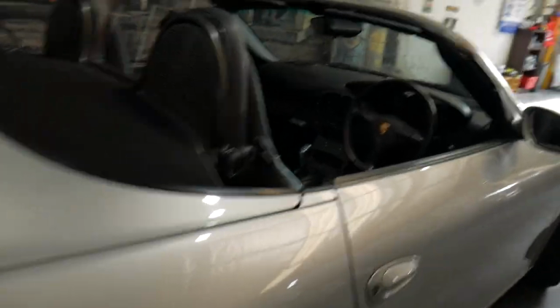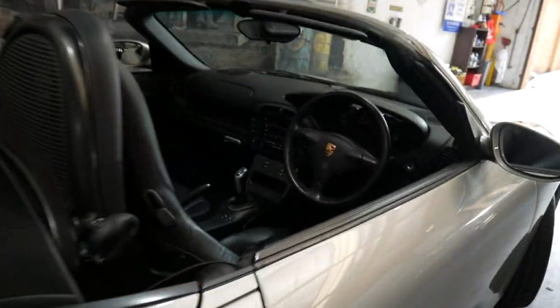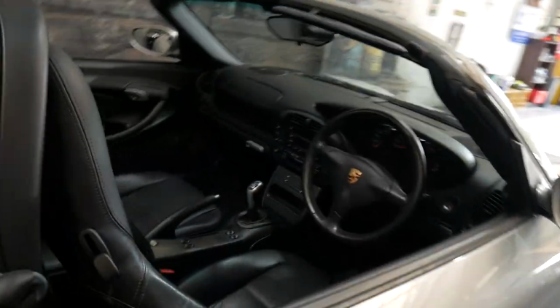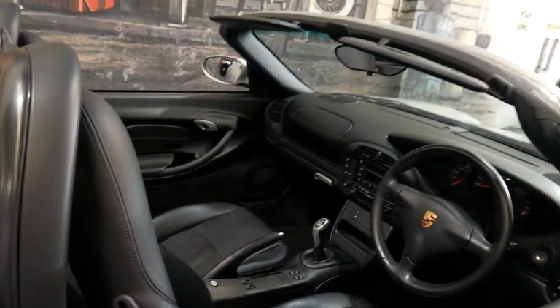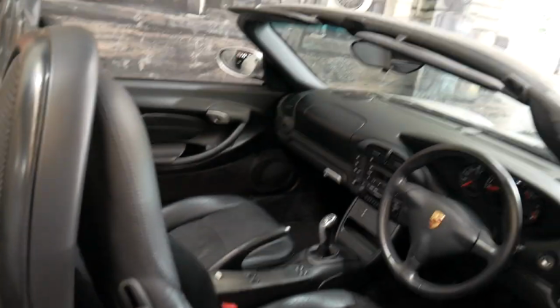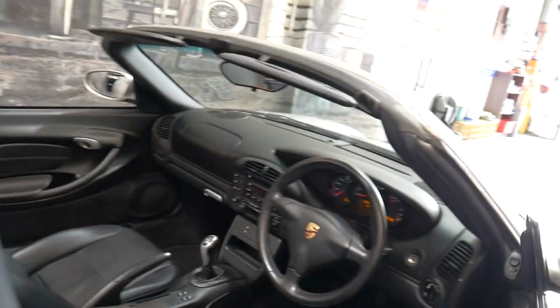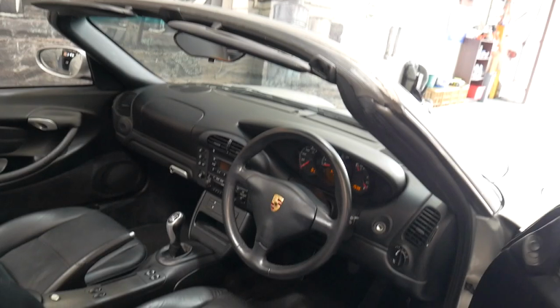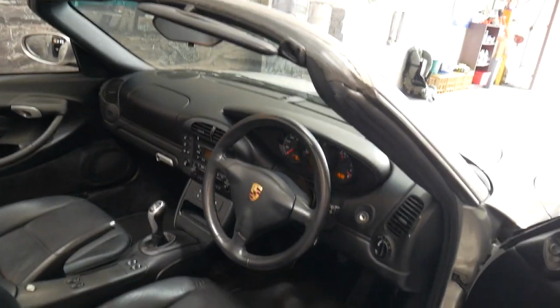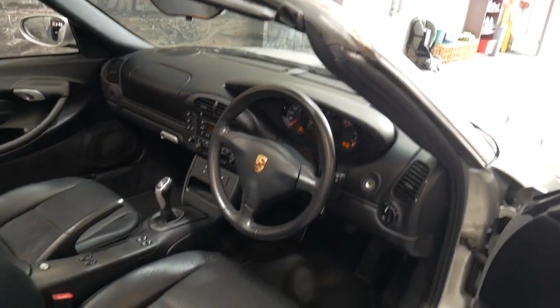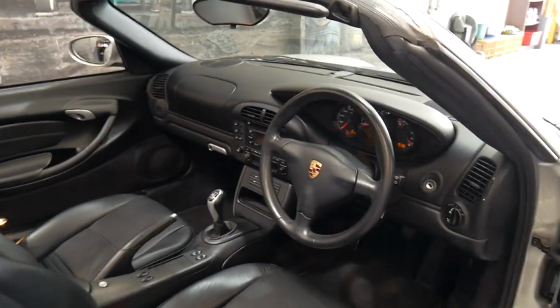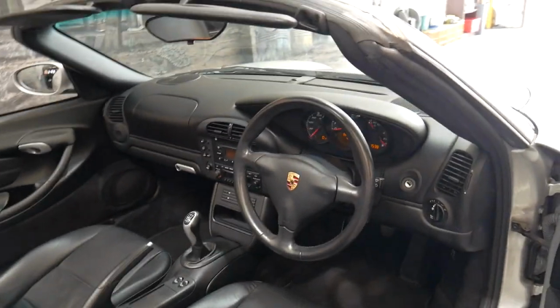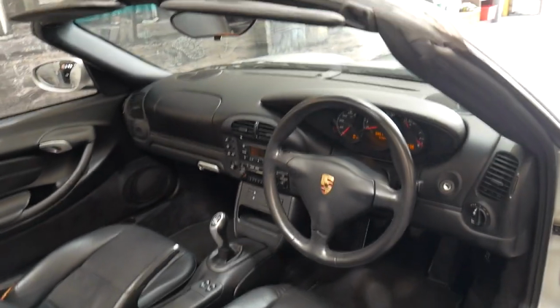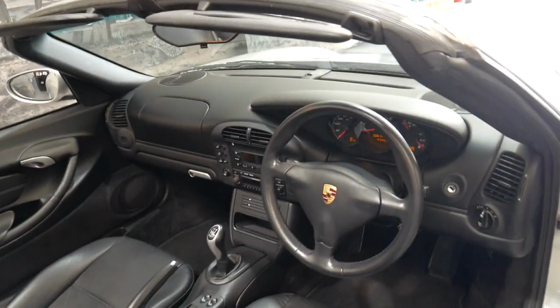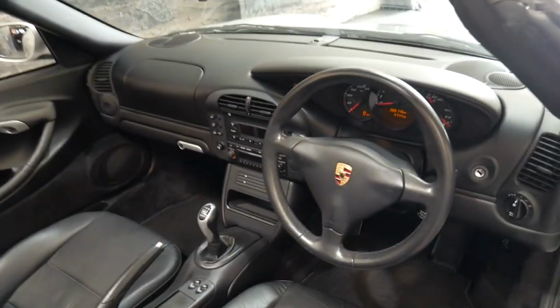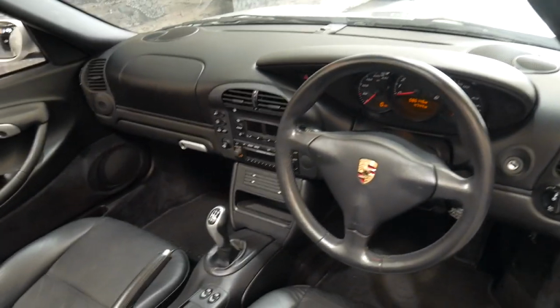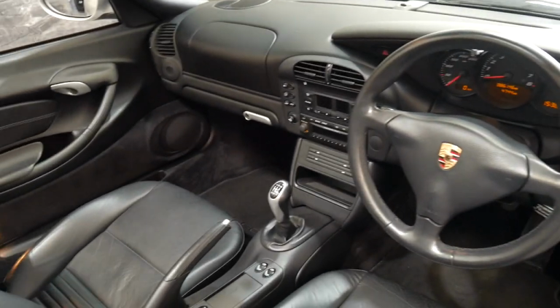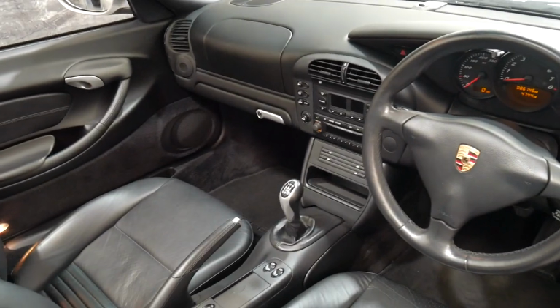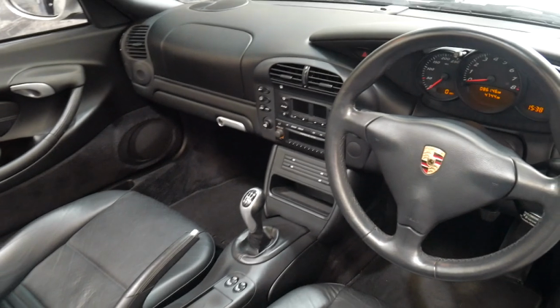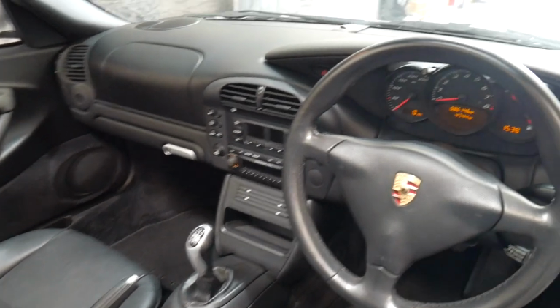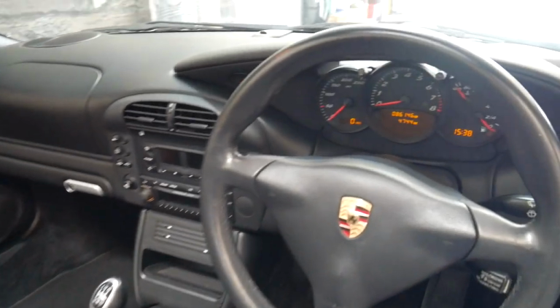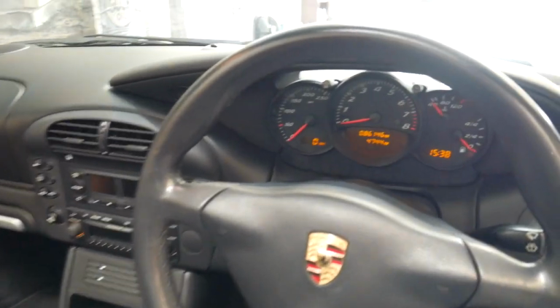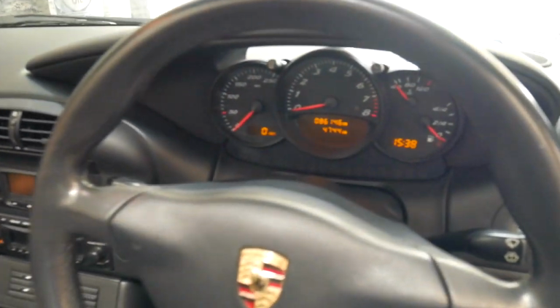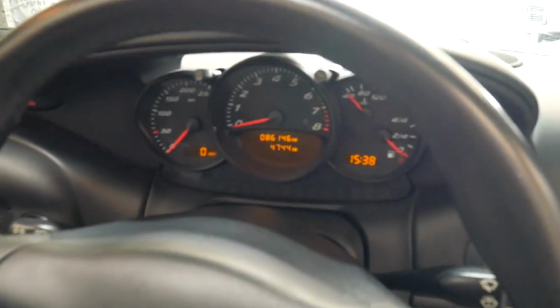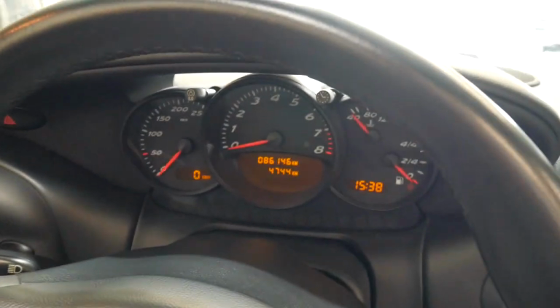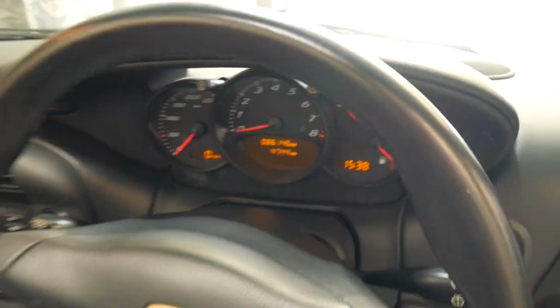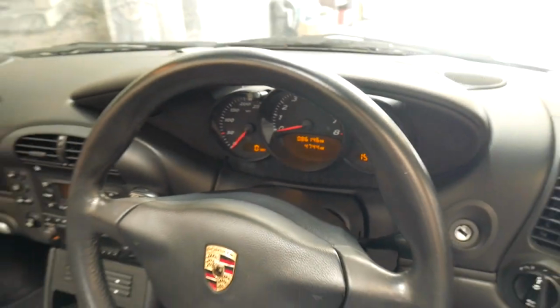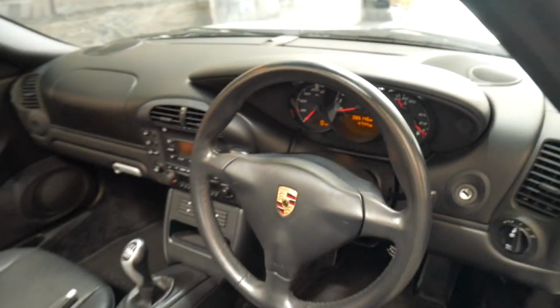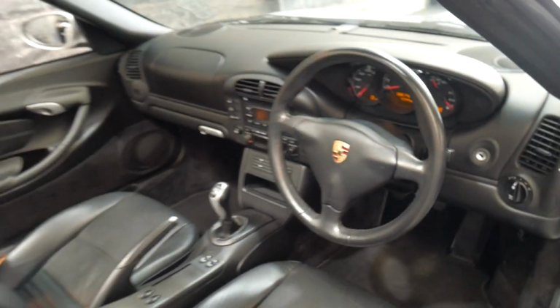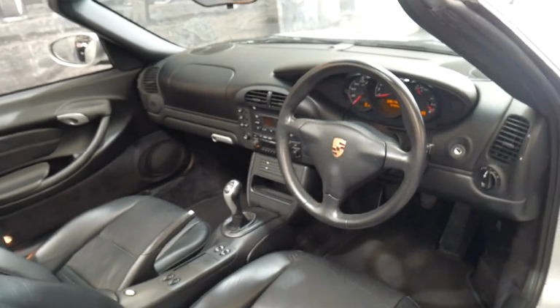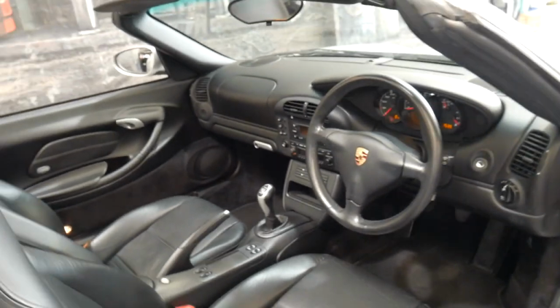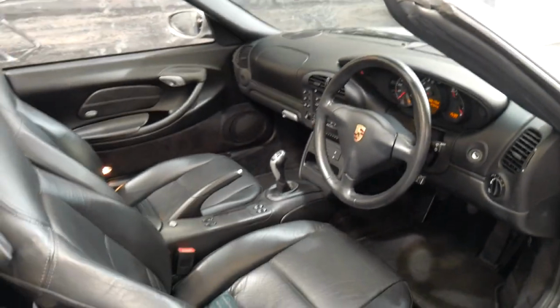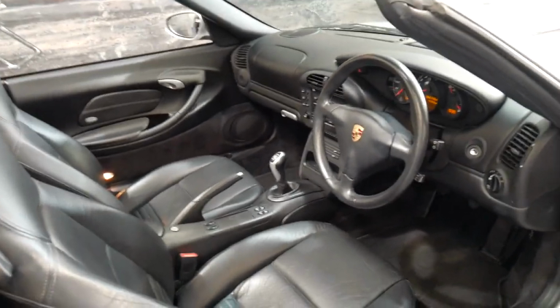It's silver with black interior. It is a manual with the 2.7 litre engine. The 5-speed manual, just 86,000 kilometres since brand new. It's got the original Porsche mats.